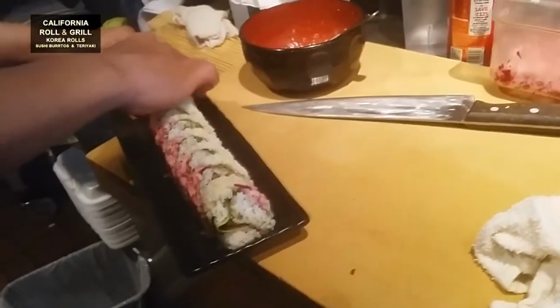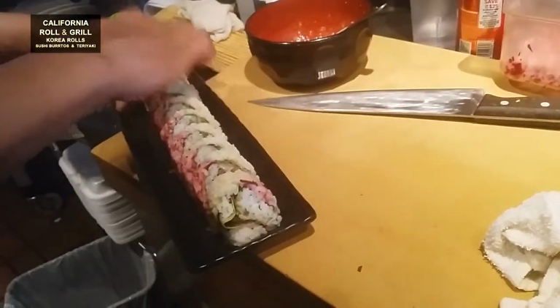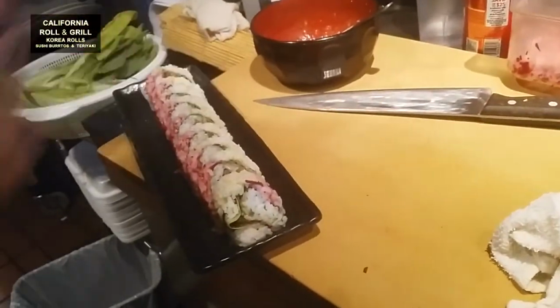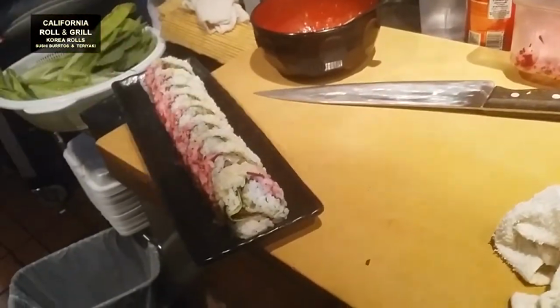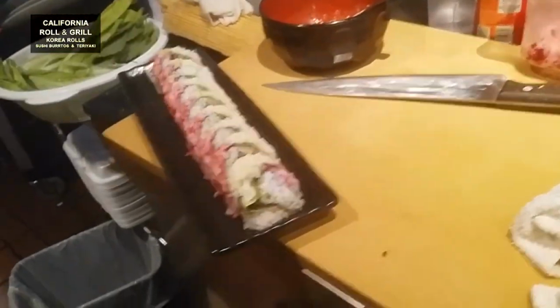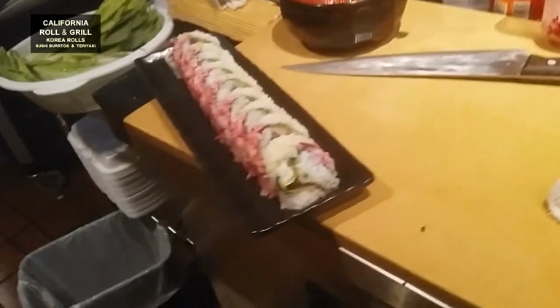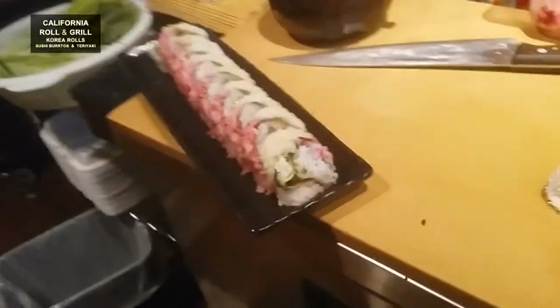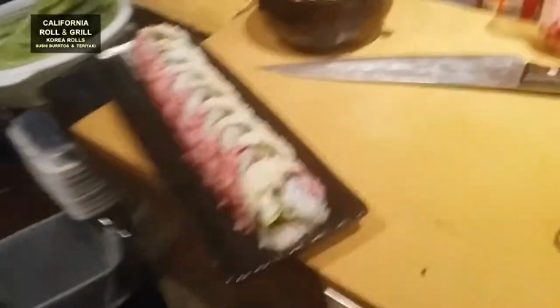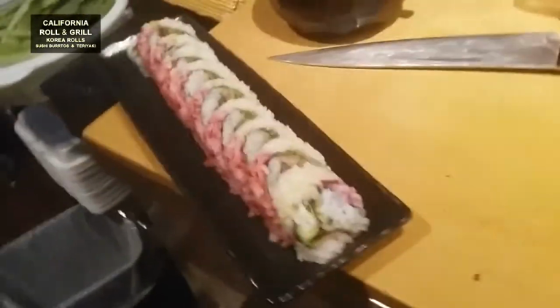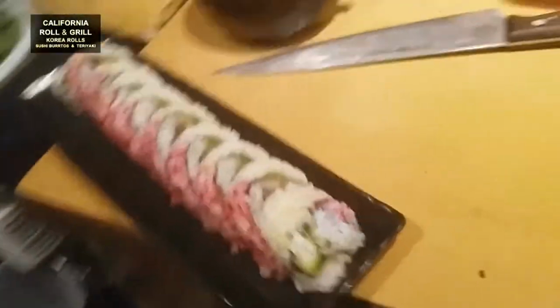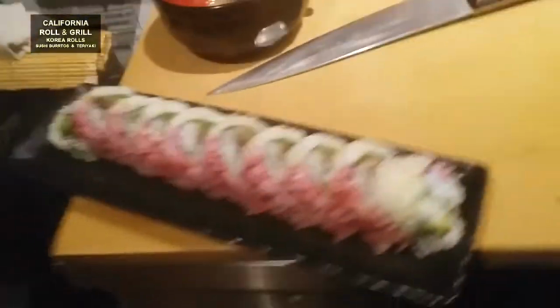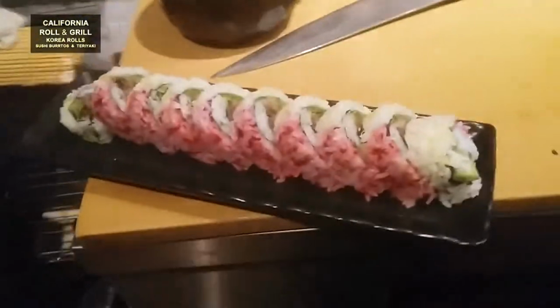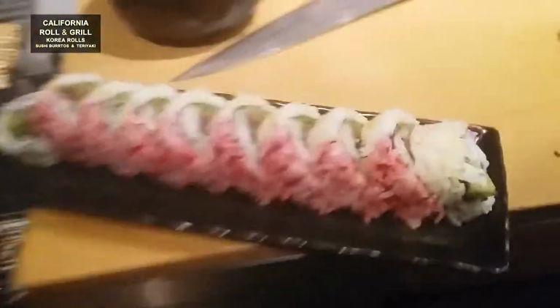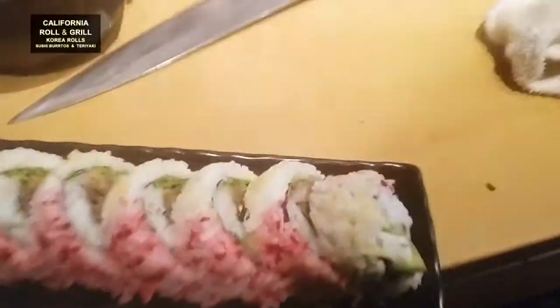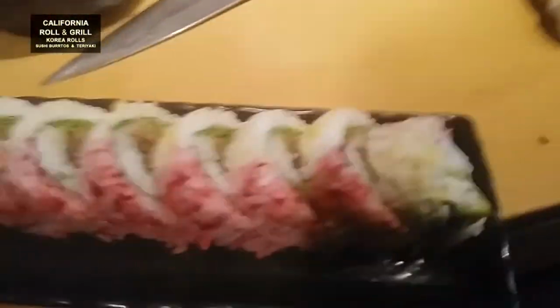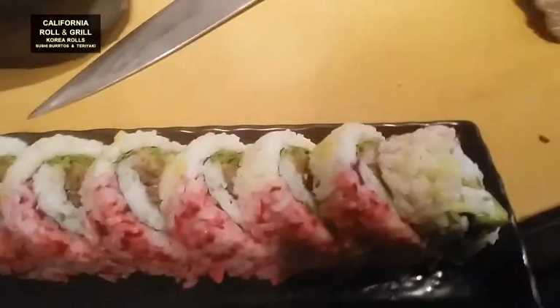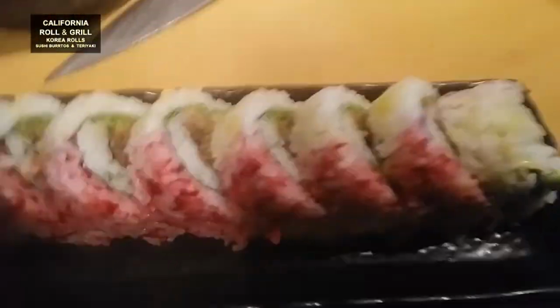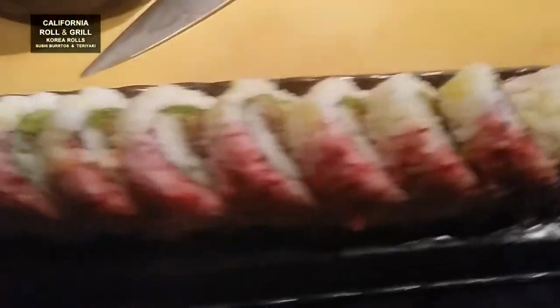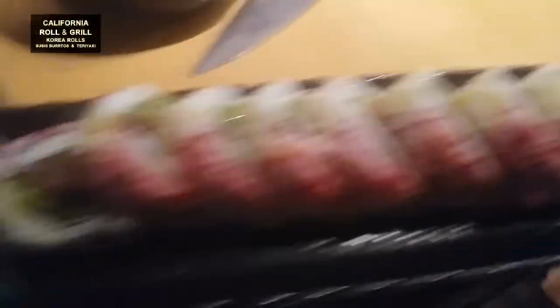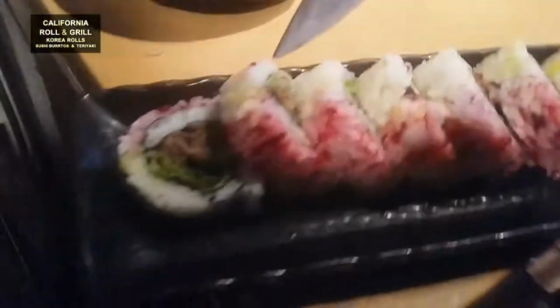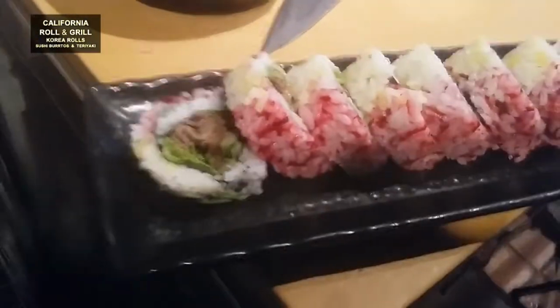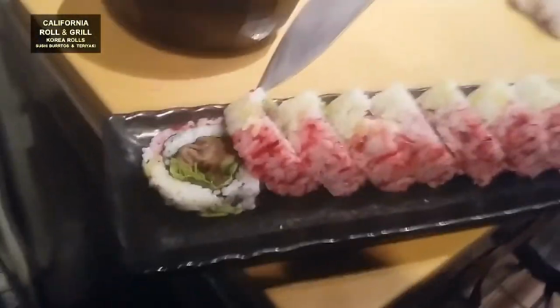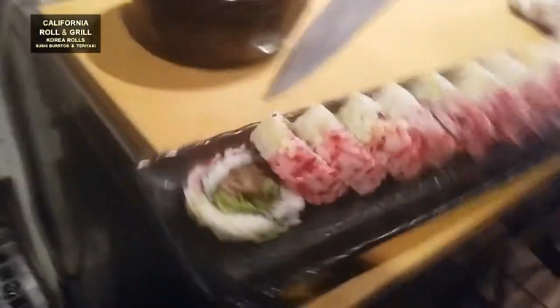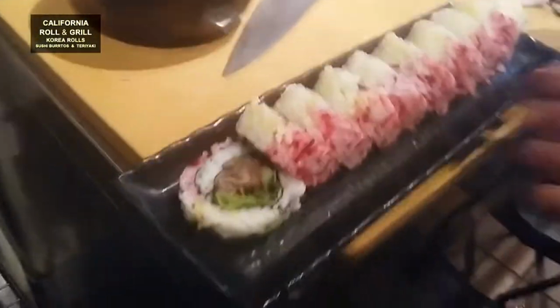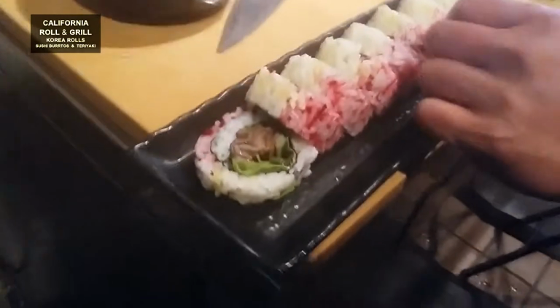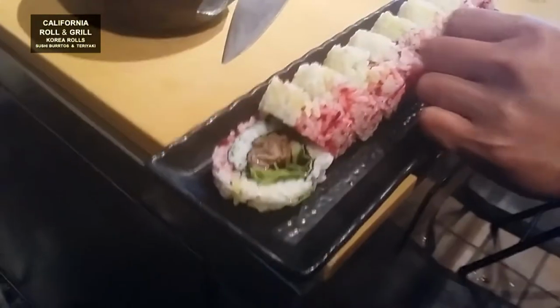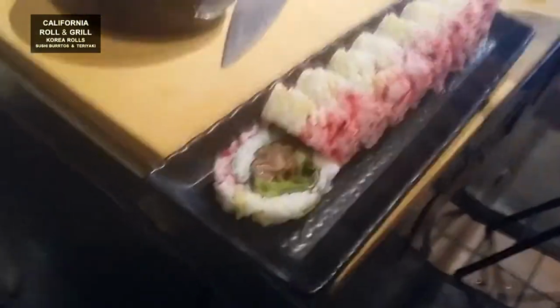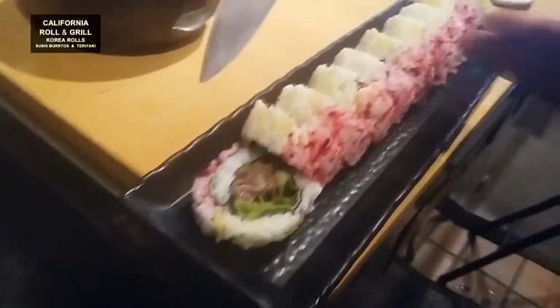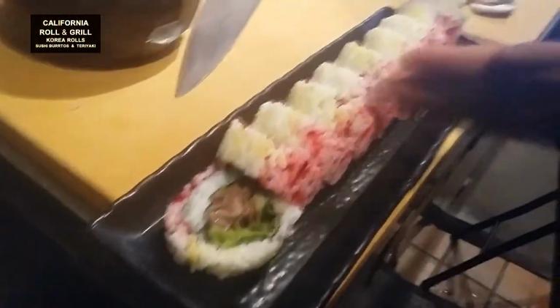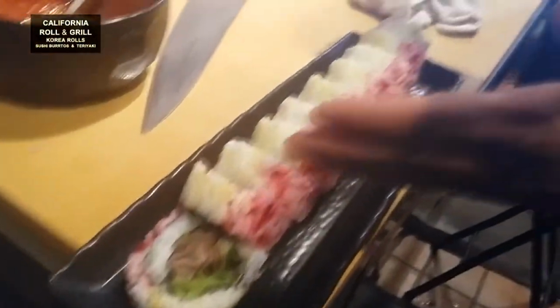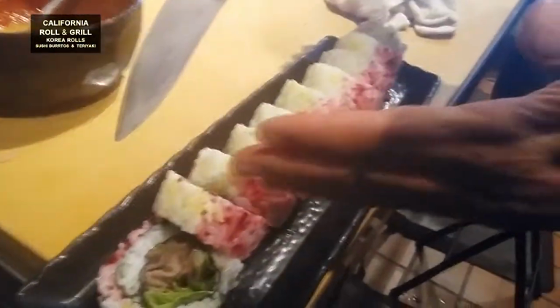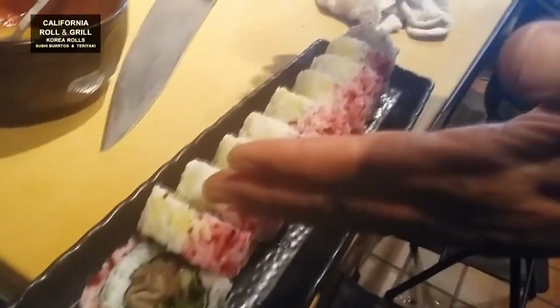K-Style Roll. 이게 나쁘지 않죠? — This isn't bad, right?